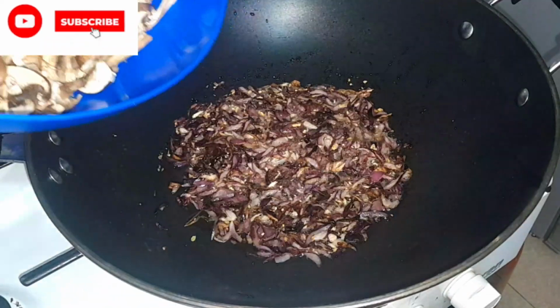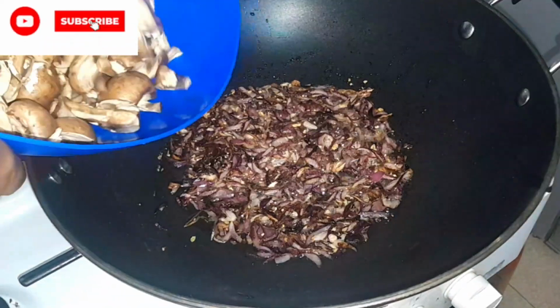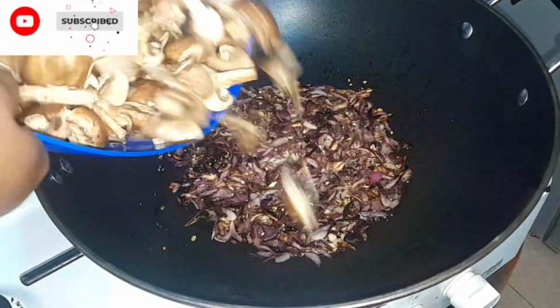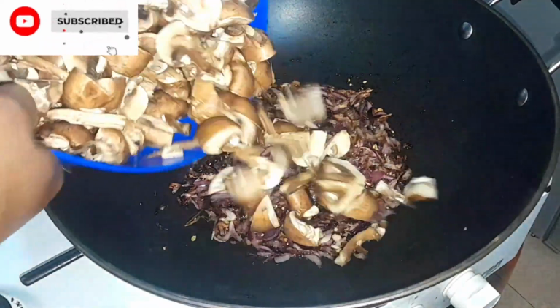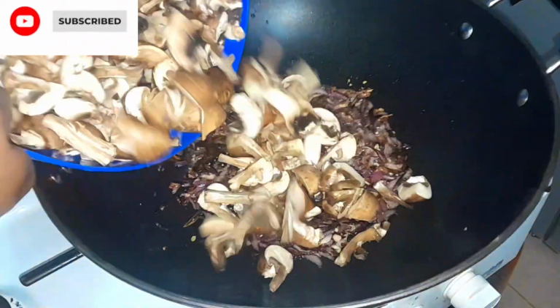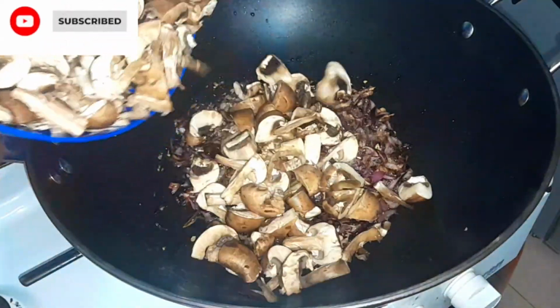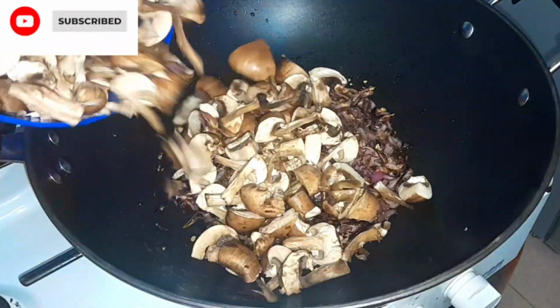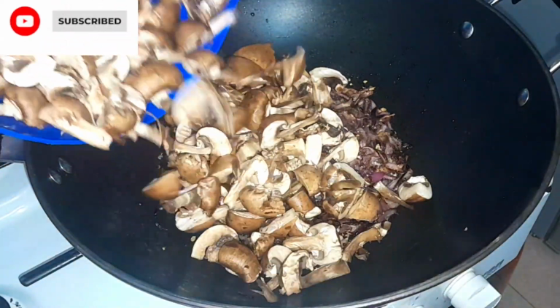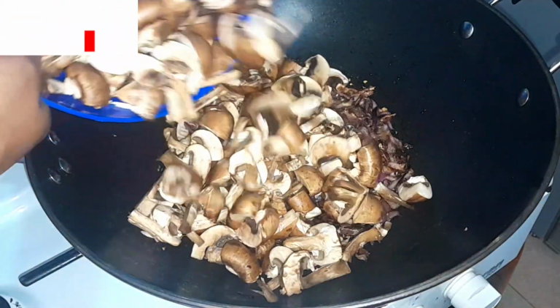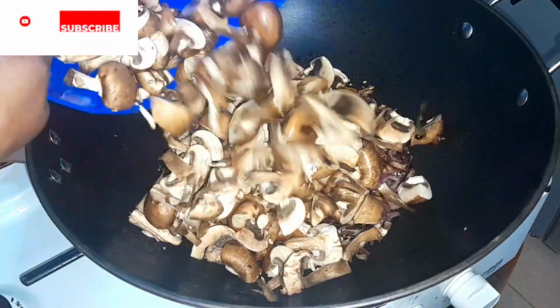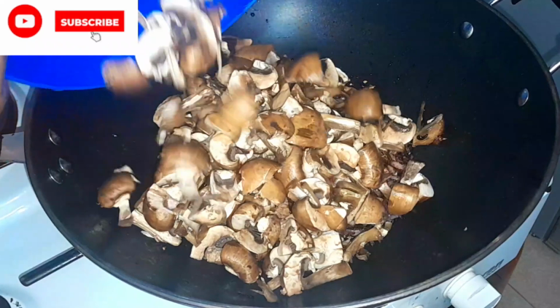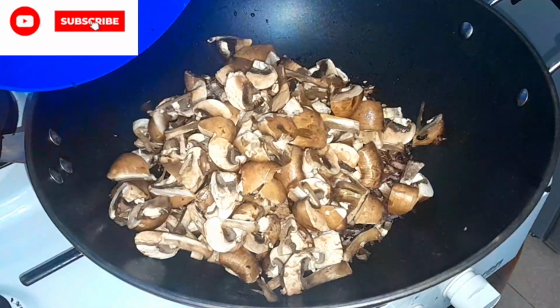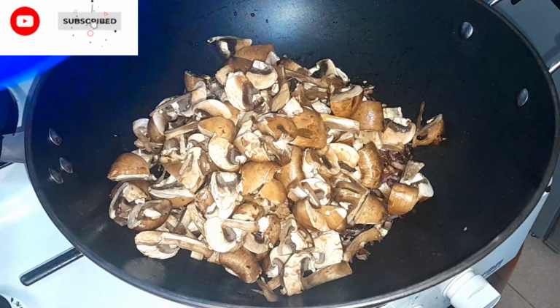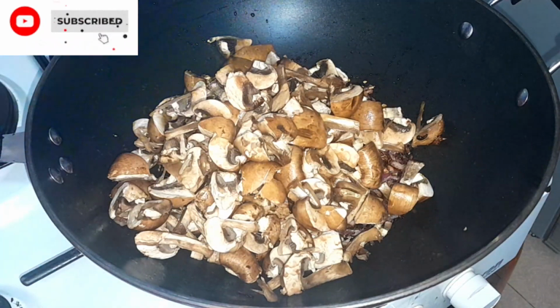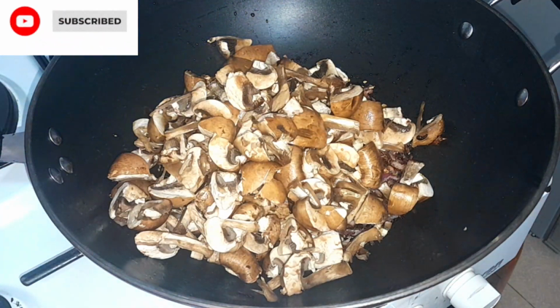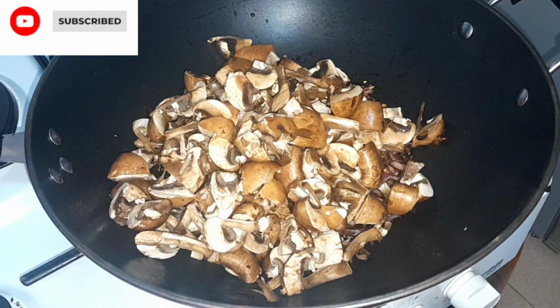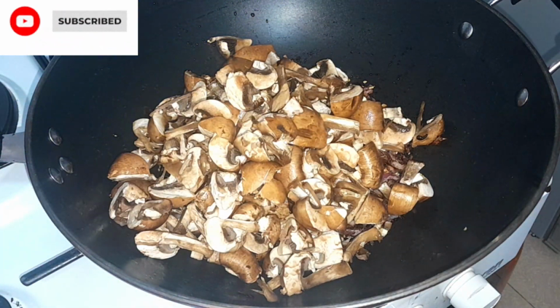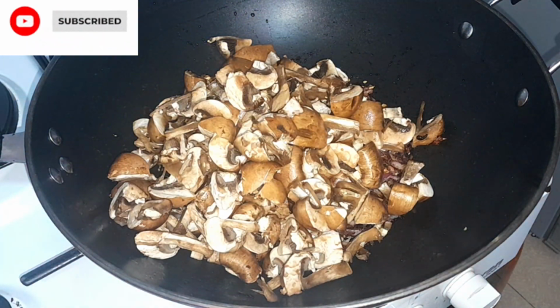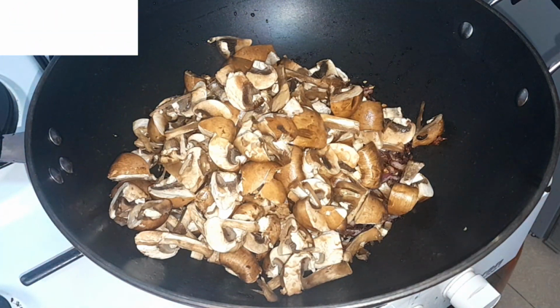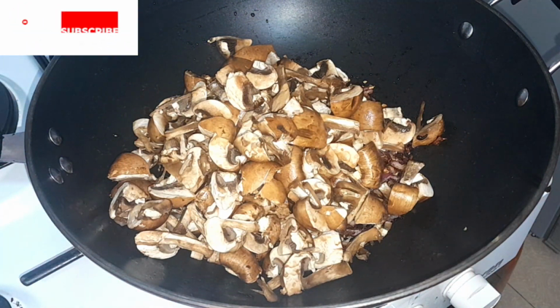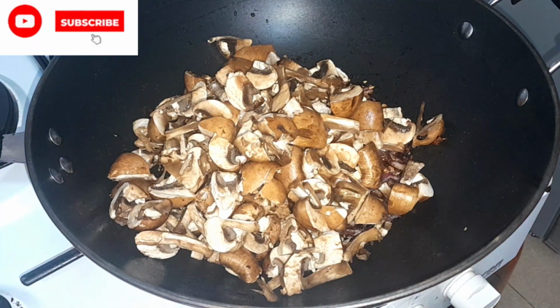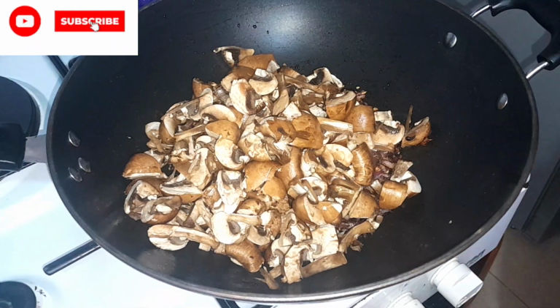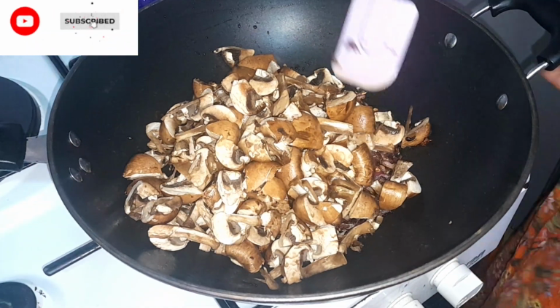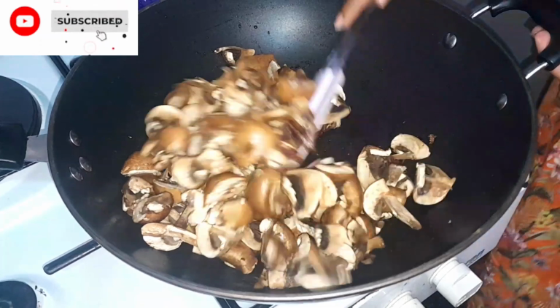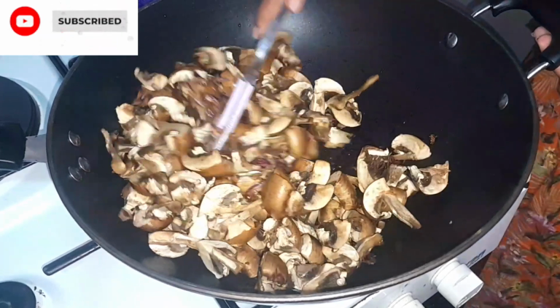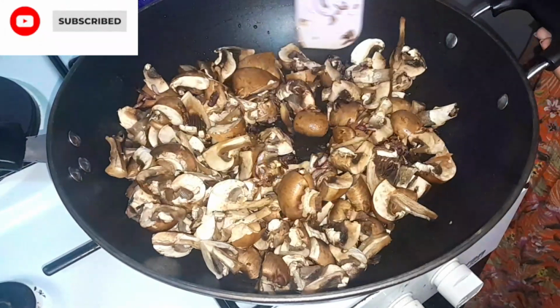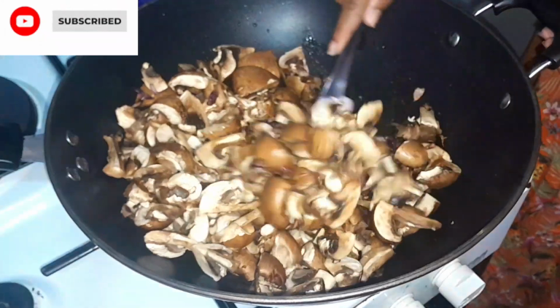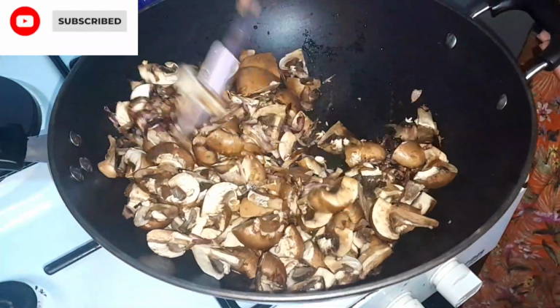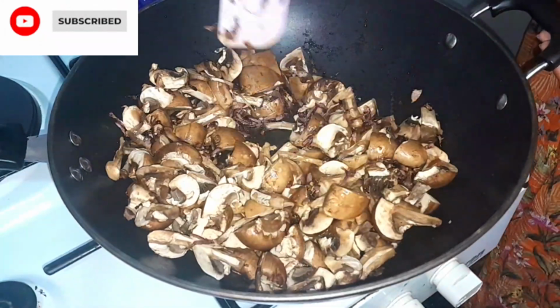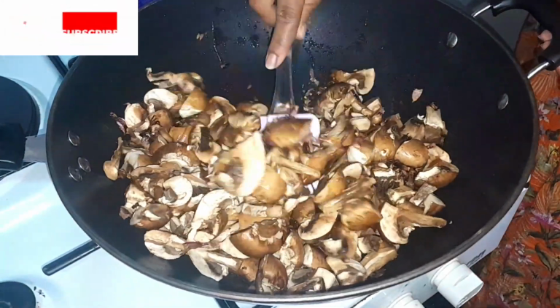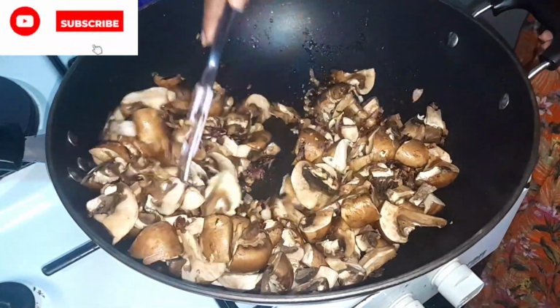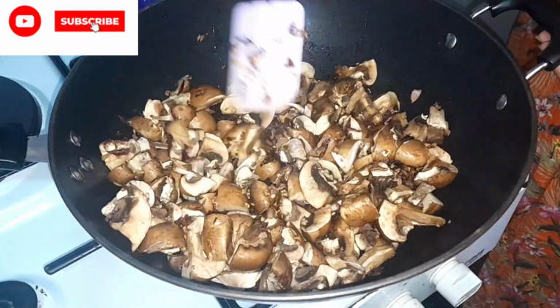Once done, we're going to put in our pre-cut mushrooms into the pan, then stir it and let it mix with the onion and garlic paste.